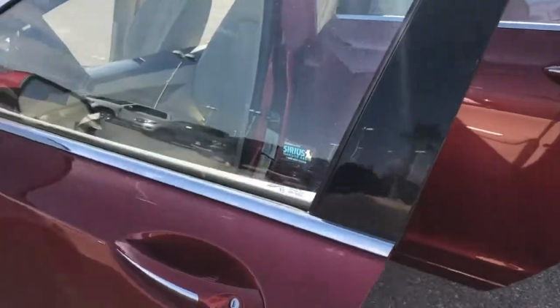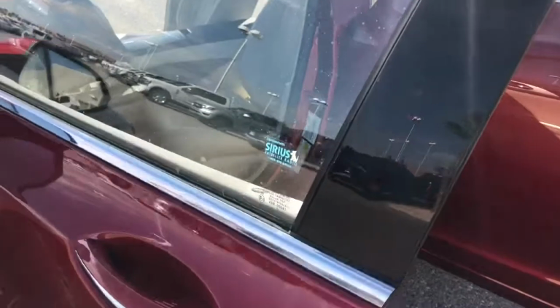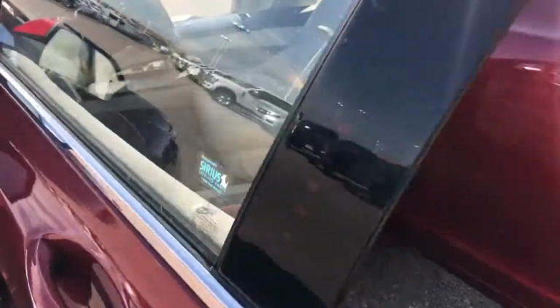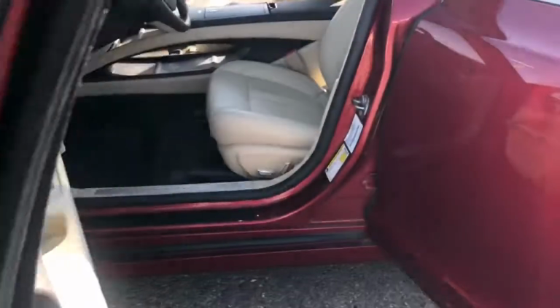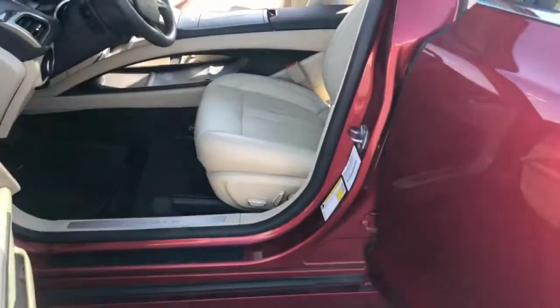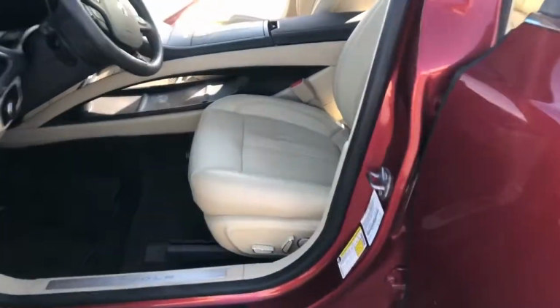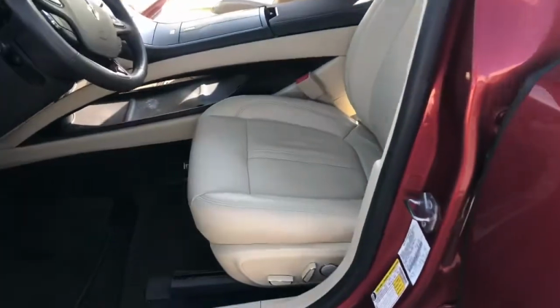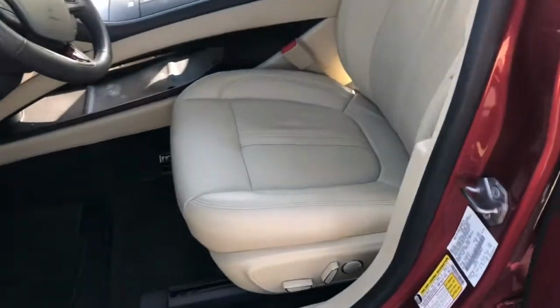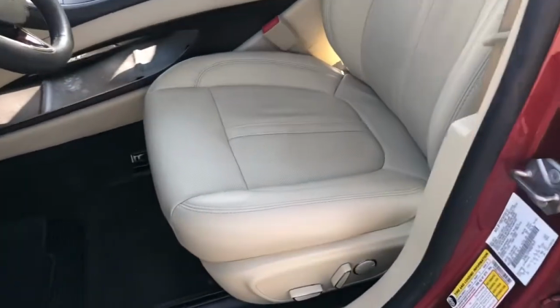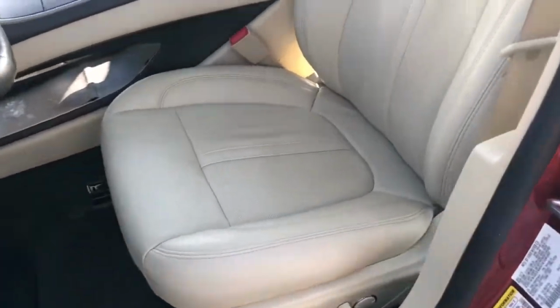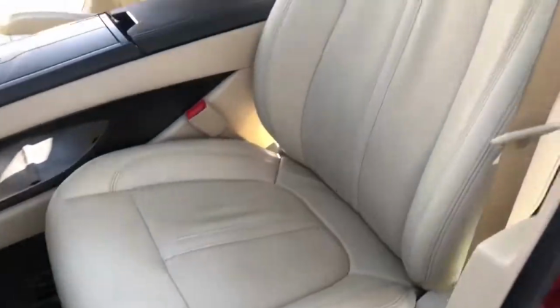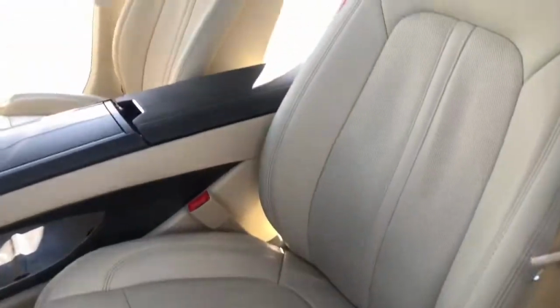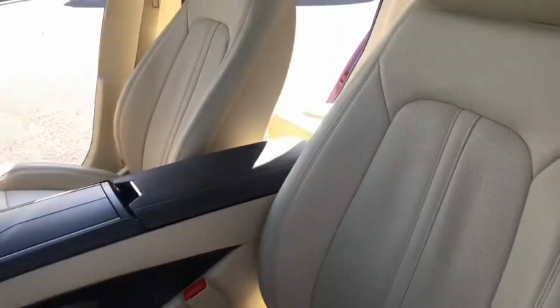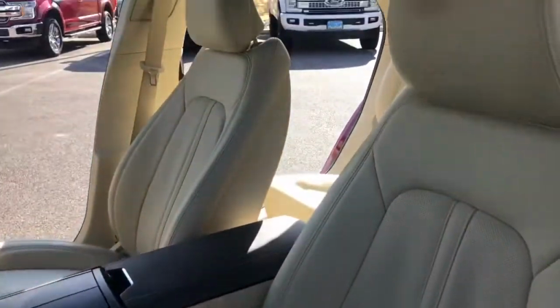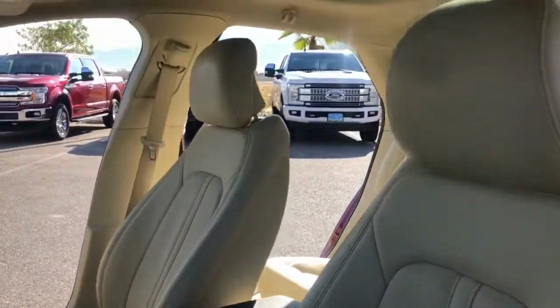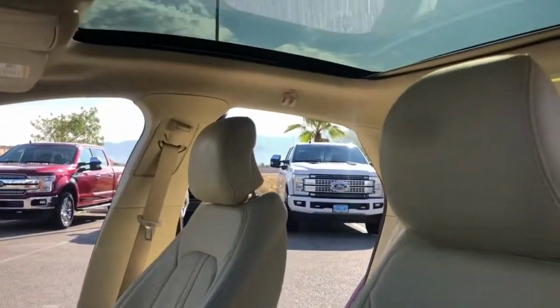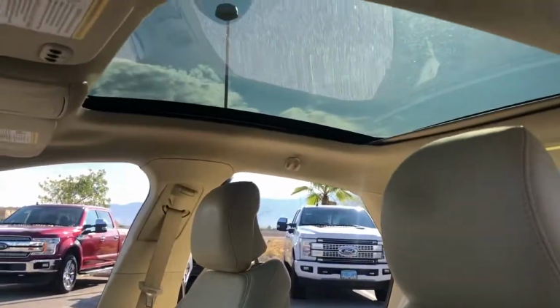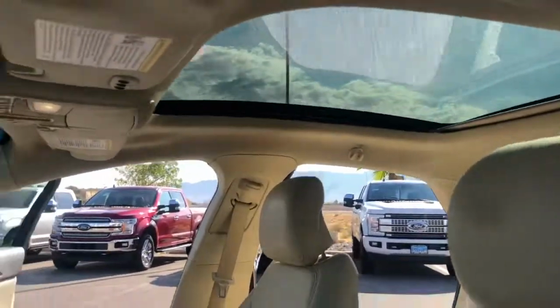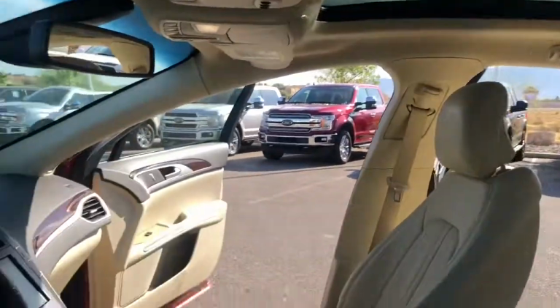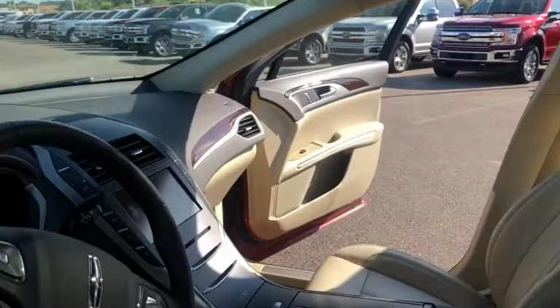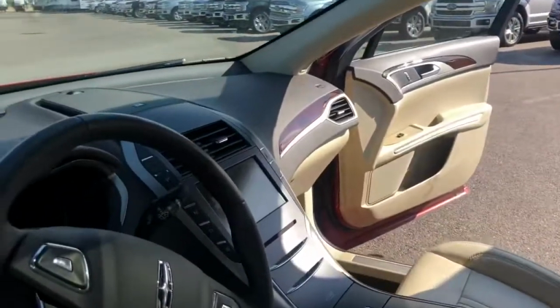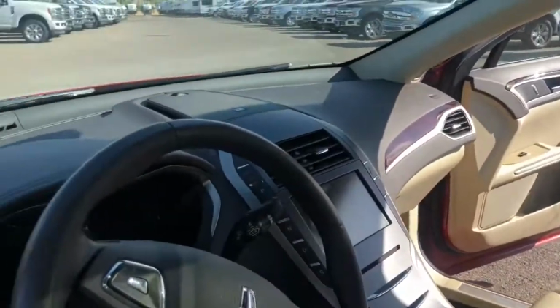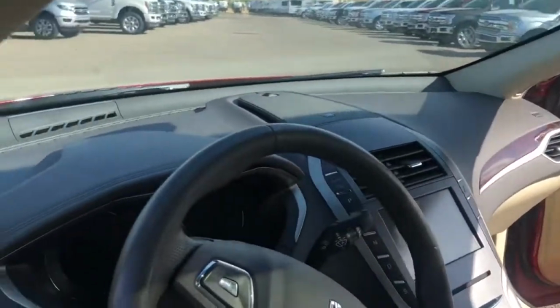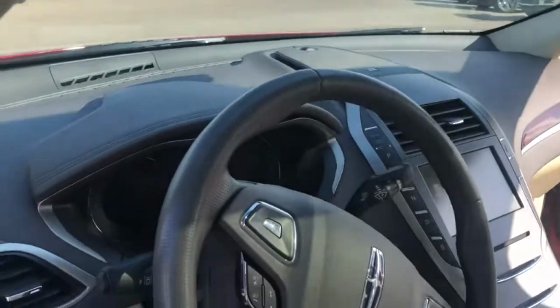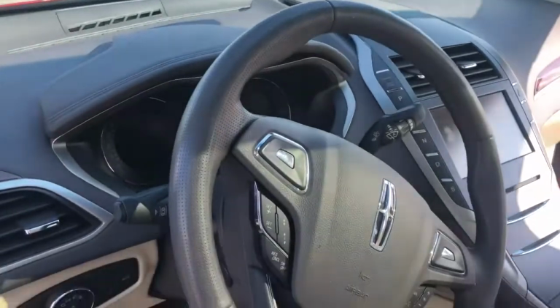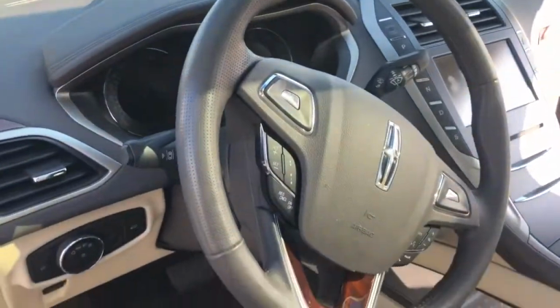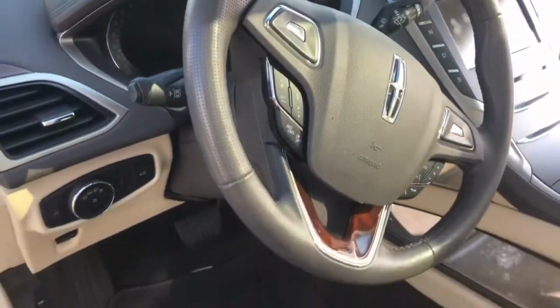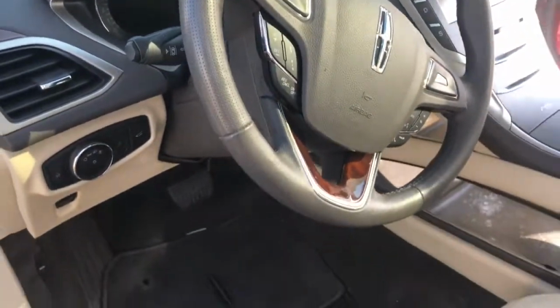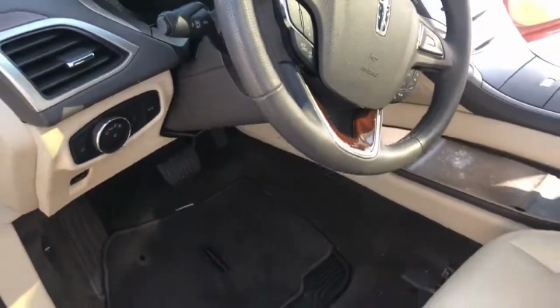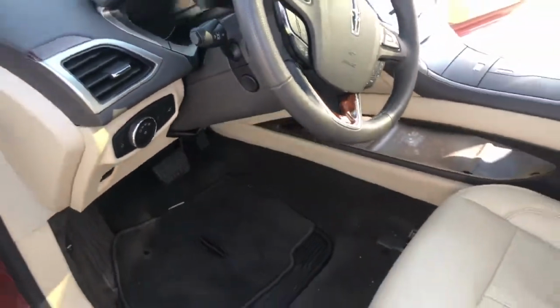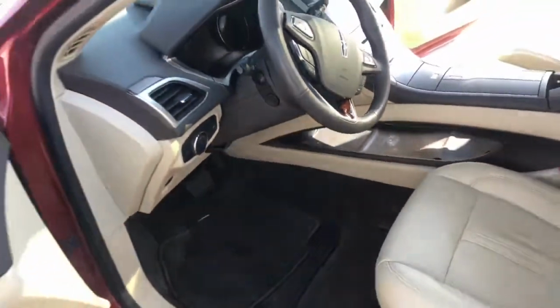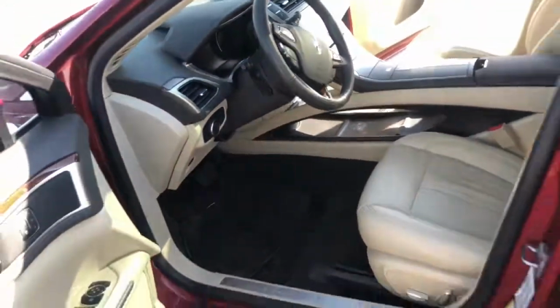Keyless entry on the door, full power seats with lumbar, panoramic sunroof, does have navigation, adaptive cruise control, lane keeping.